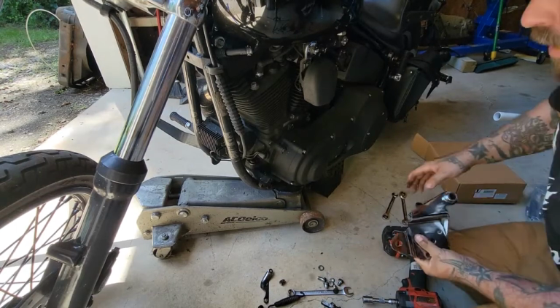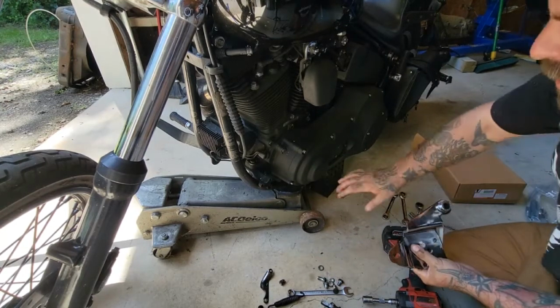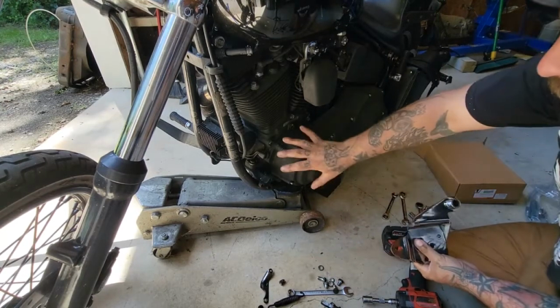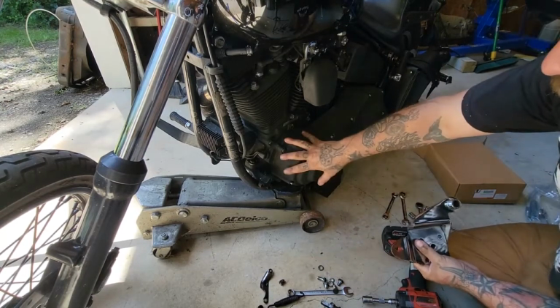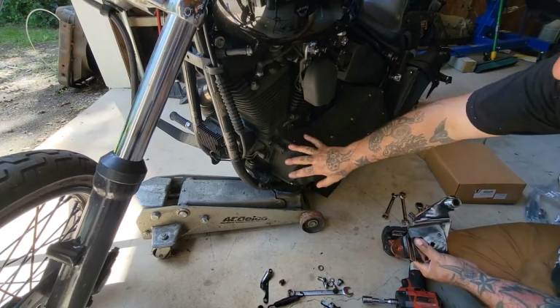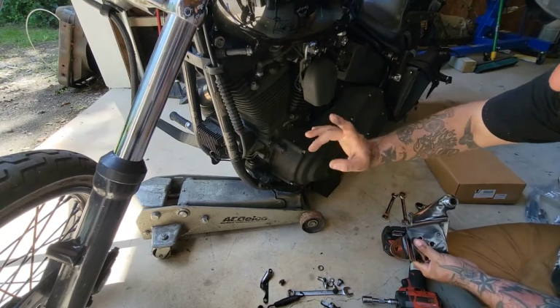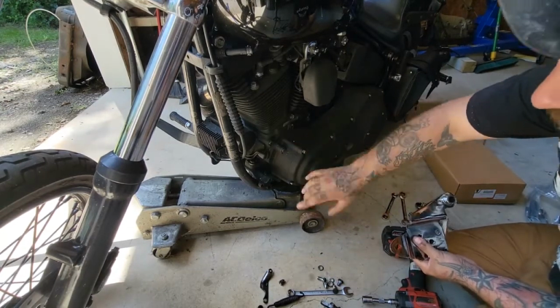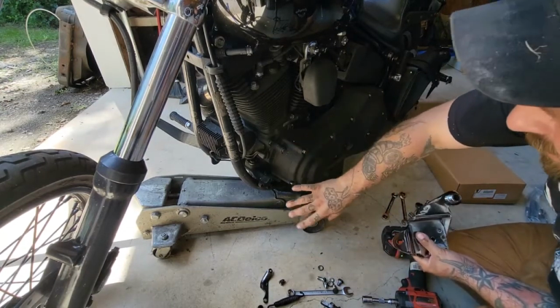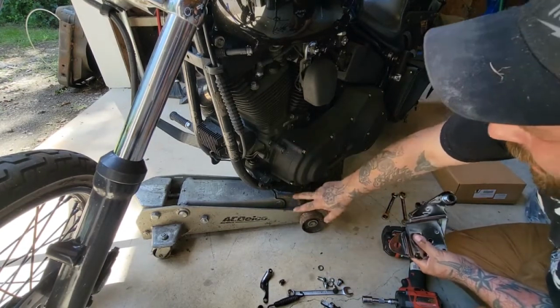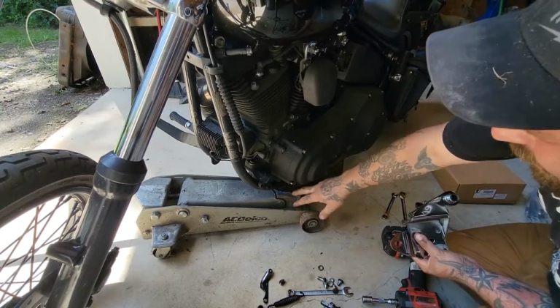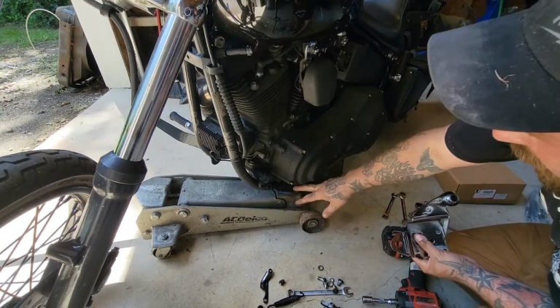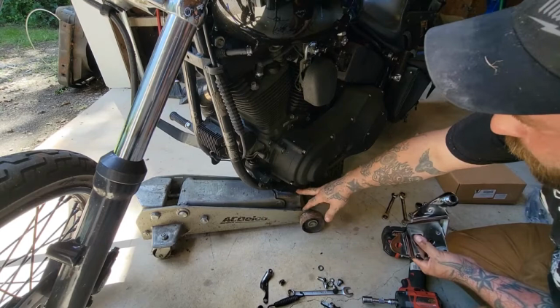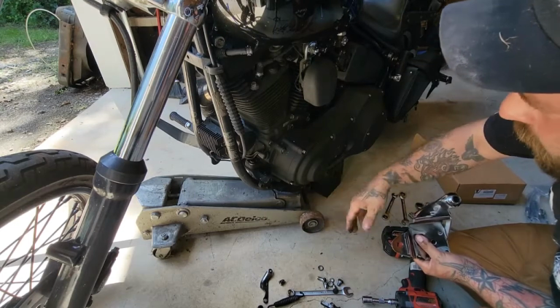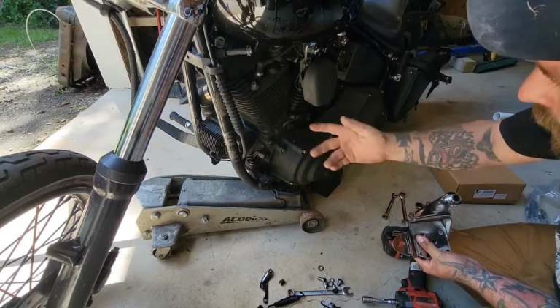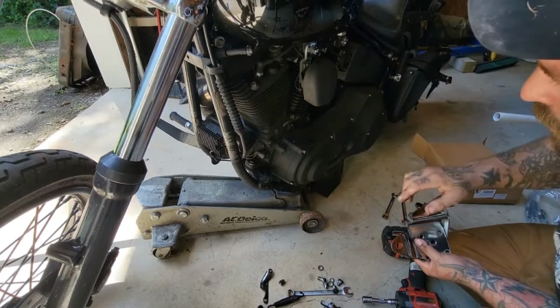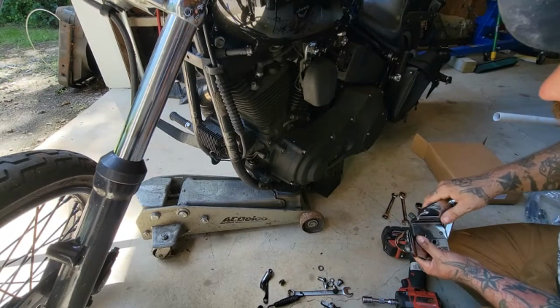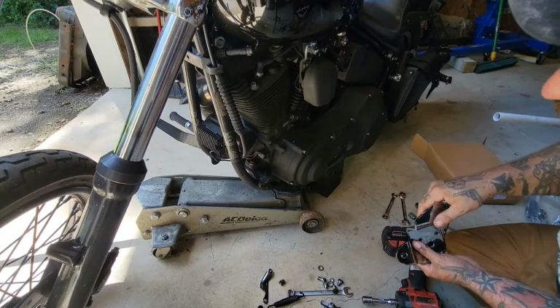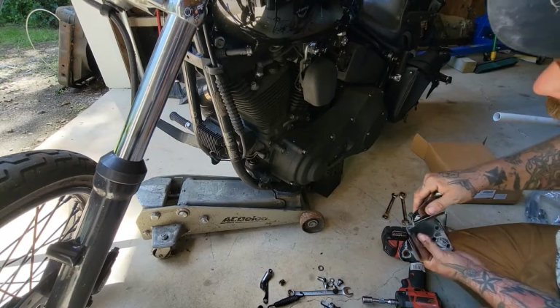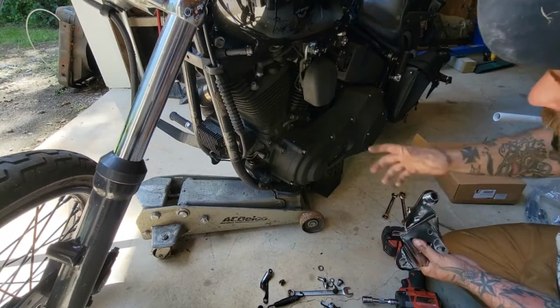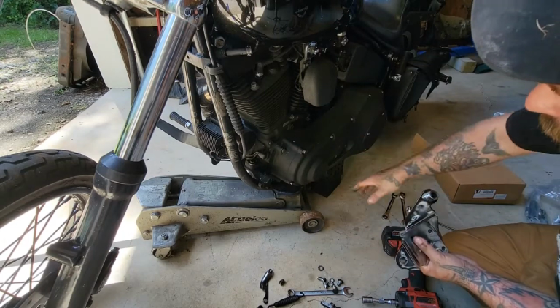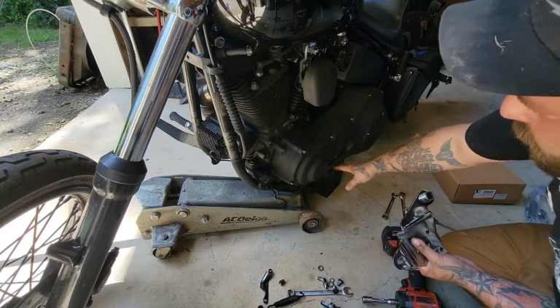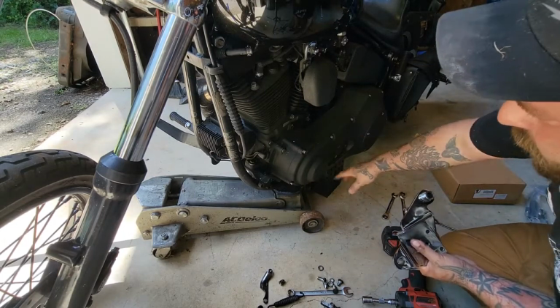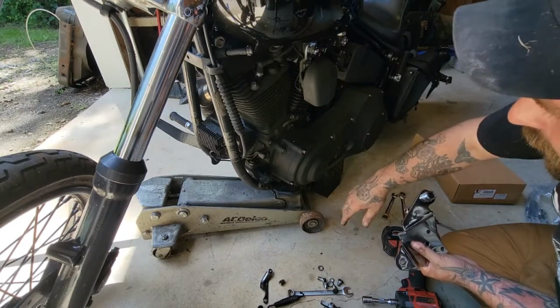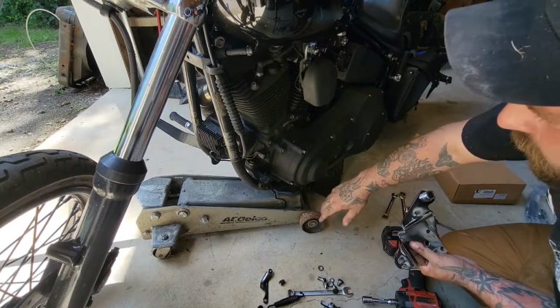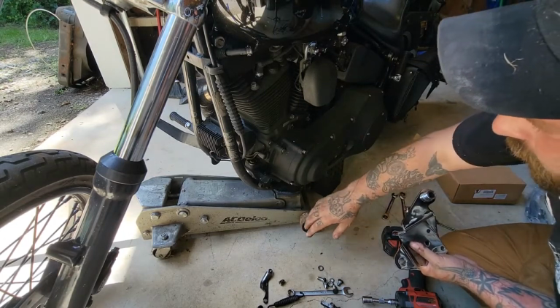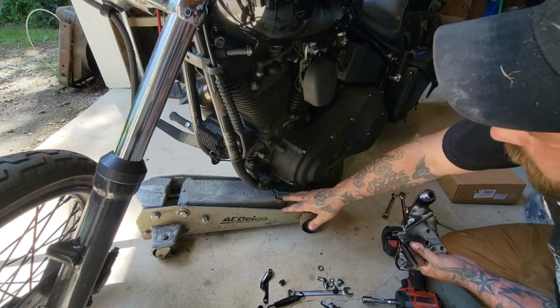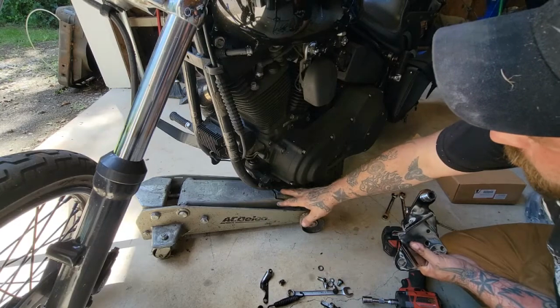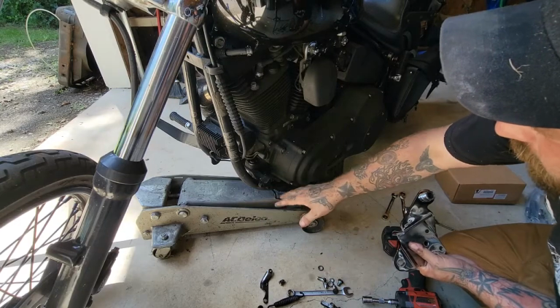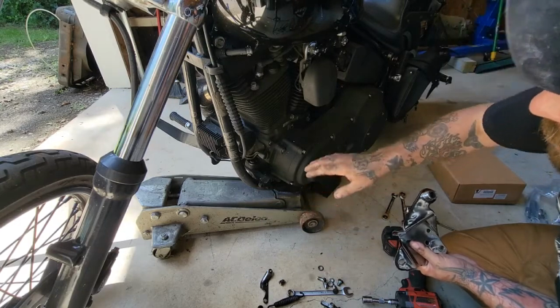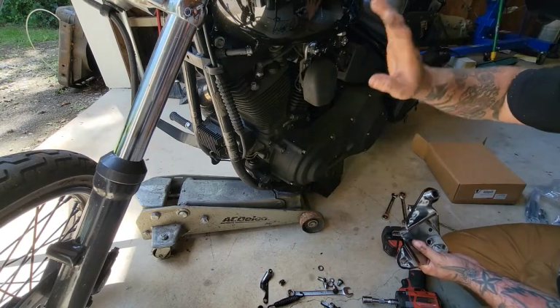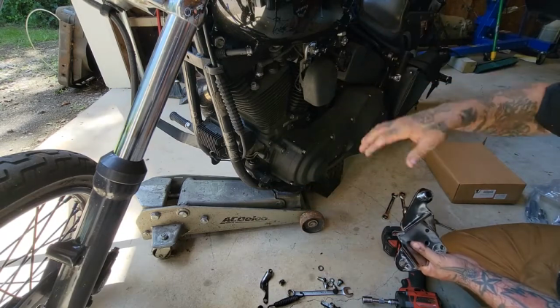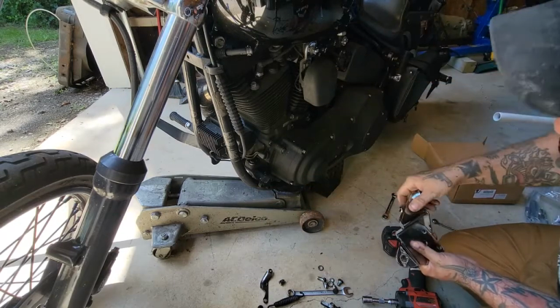We've got a motorcycle supported. This is not the safest way to do it — I don't have a motorcycle jack right now — but we've got some blocks under here to catch it just in case, and we don't have it jacked up very high, so it's pretty stable.